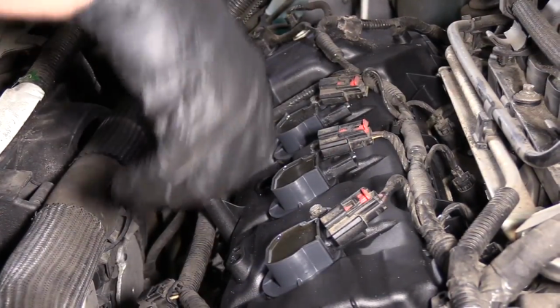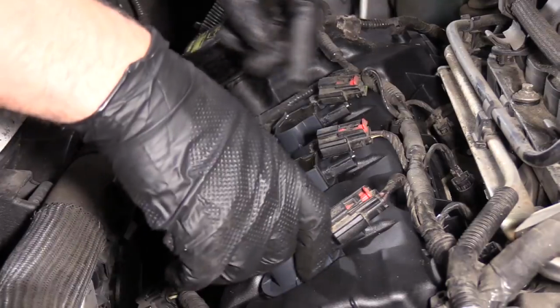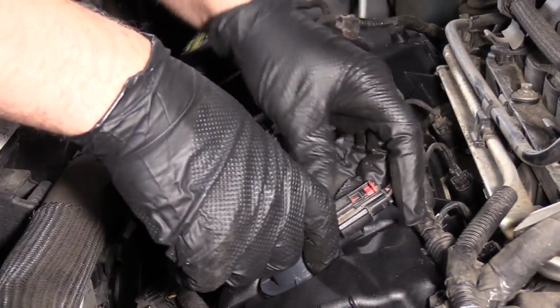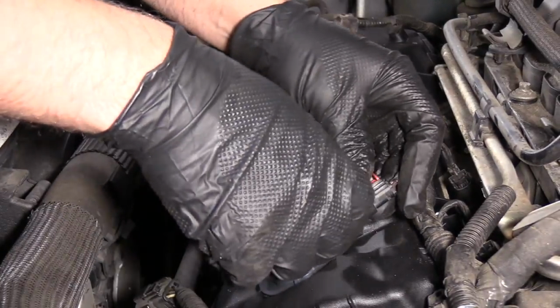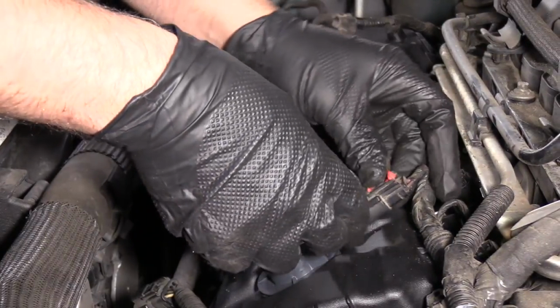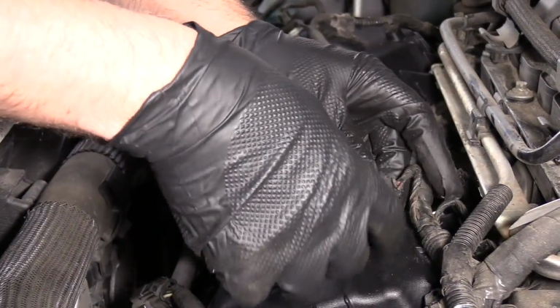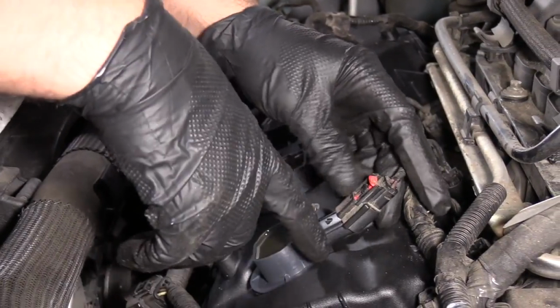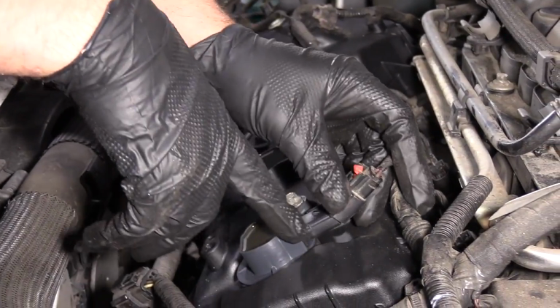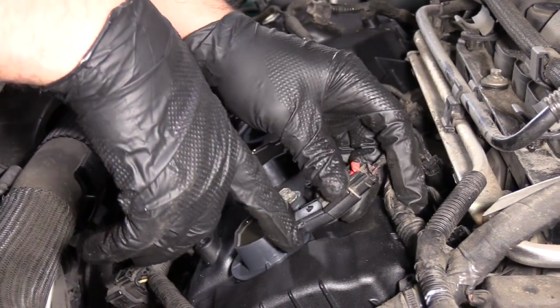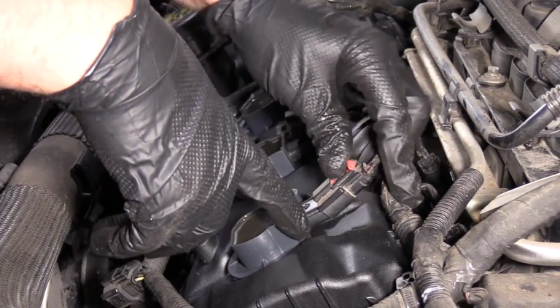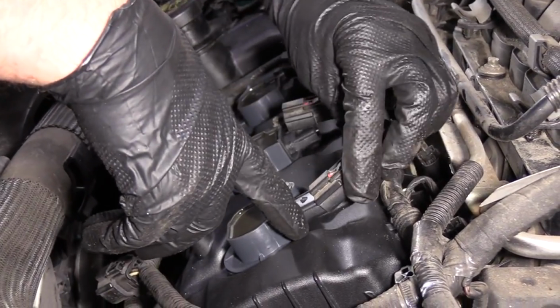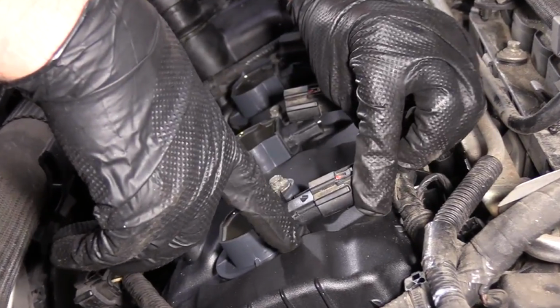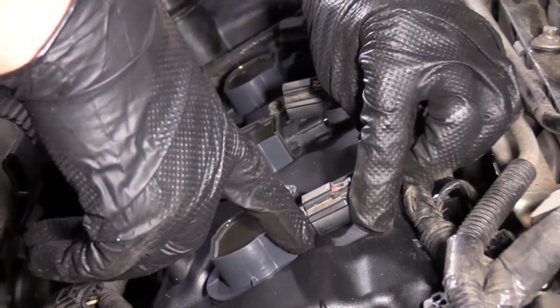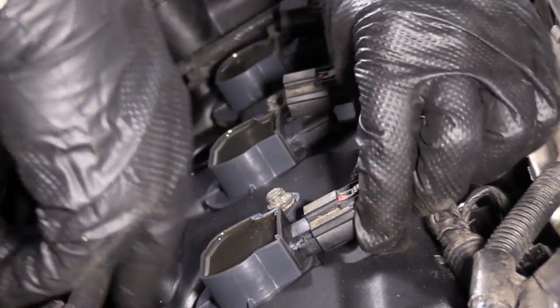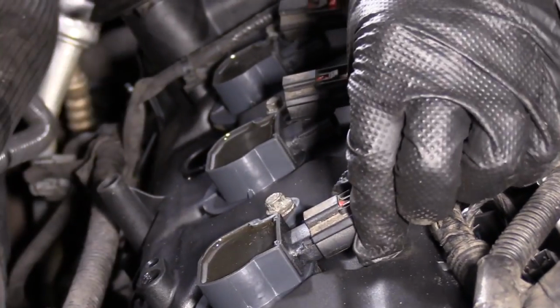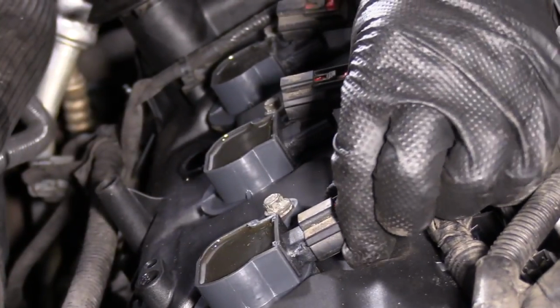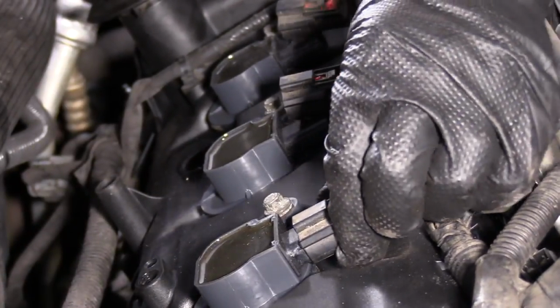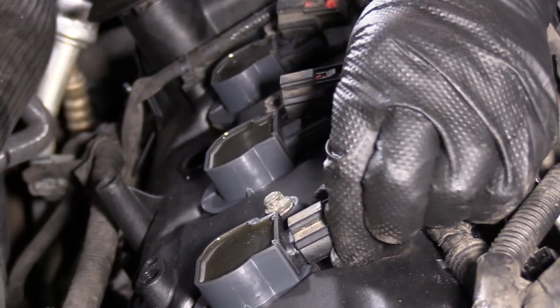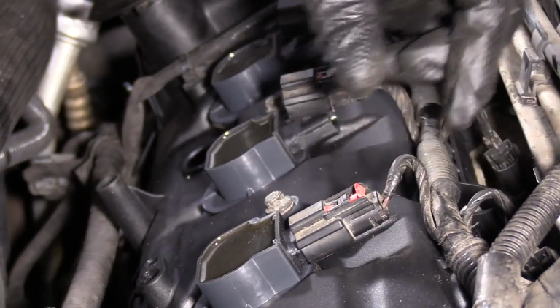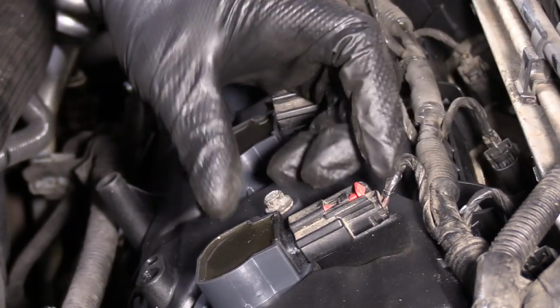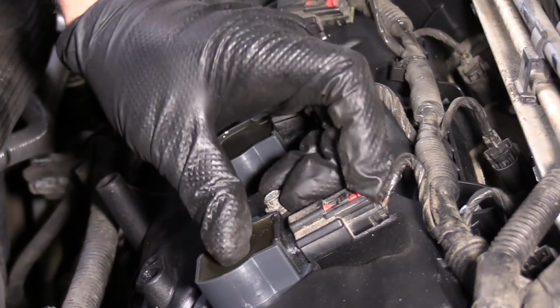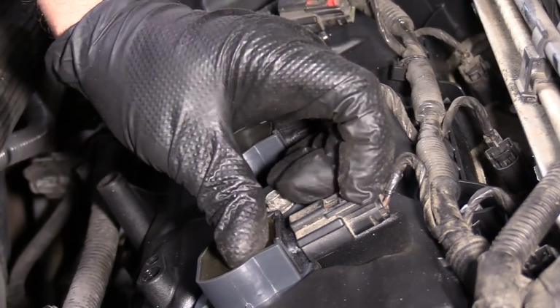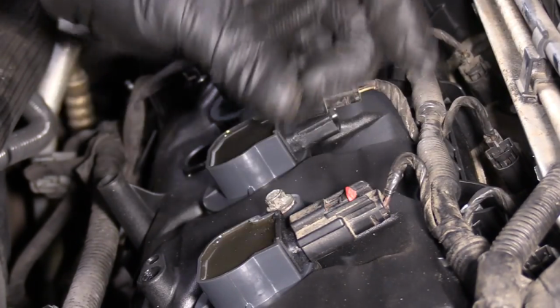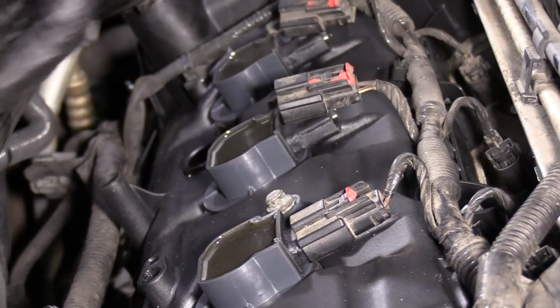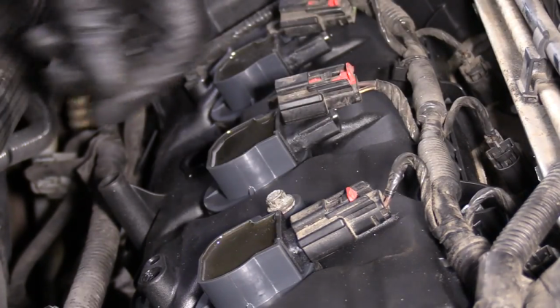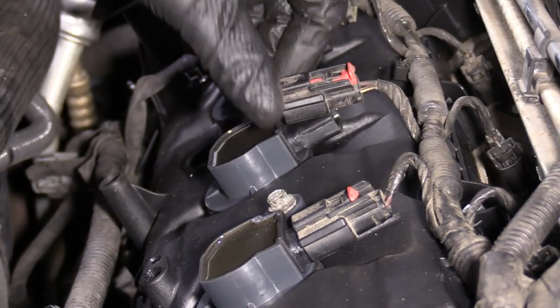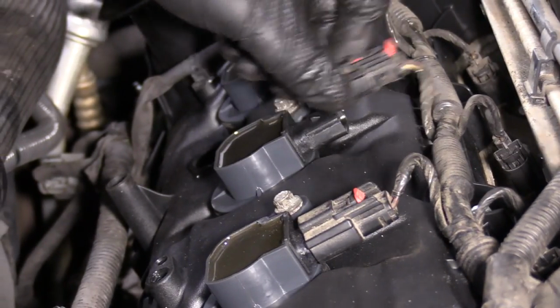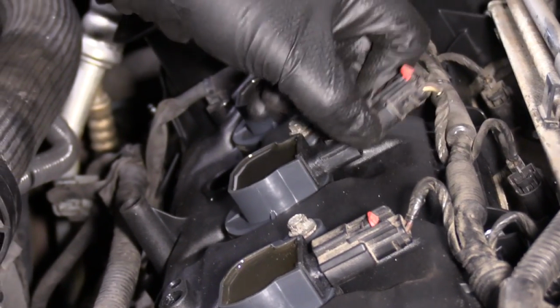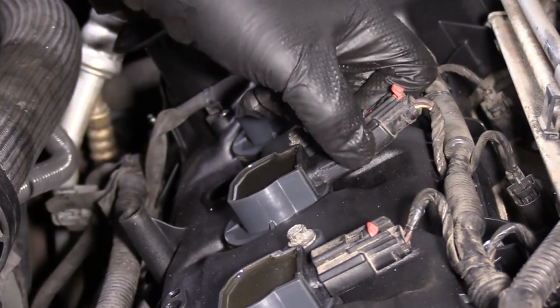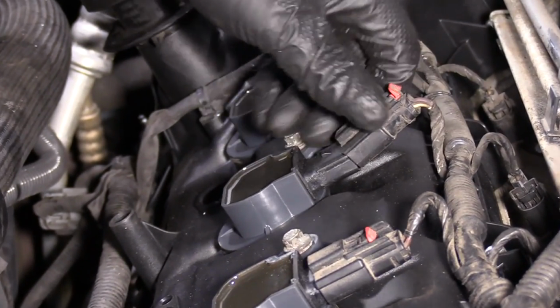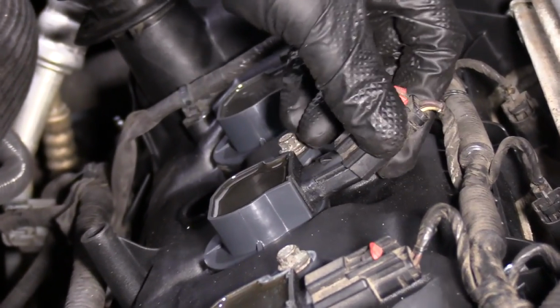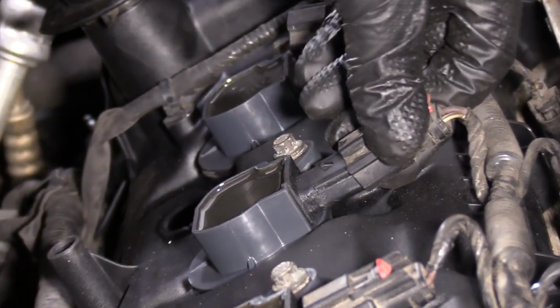Now we'll reconnect the connectors. Just slide this on, clip it in place, and then push down on the lock. Do the same for the other ones.